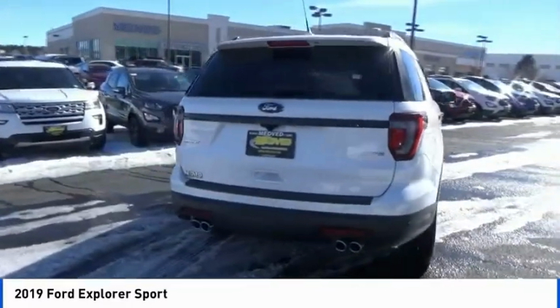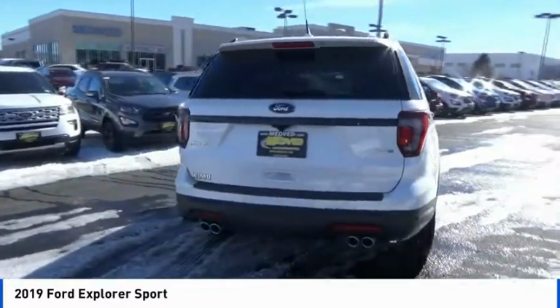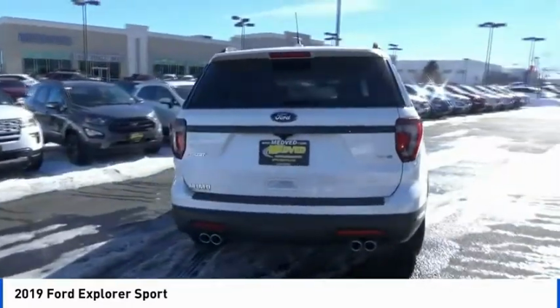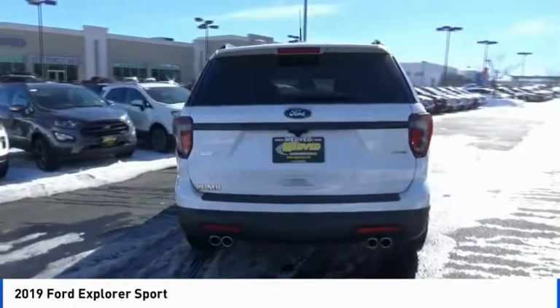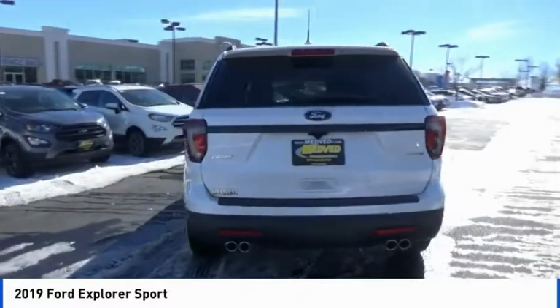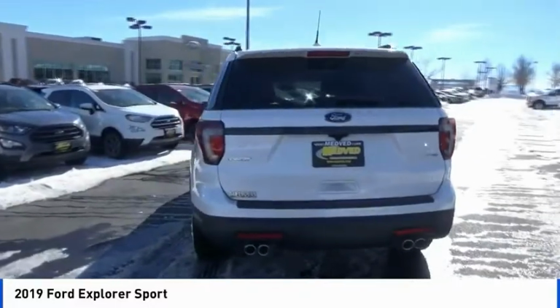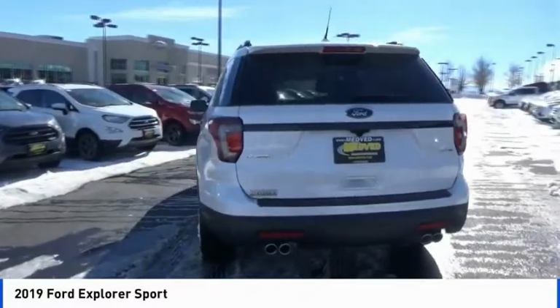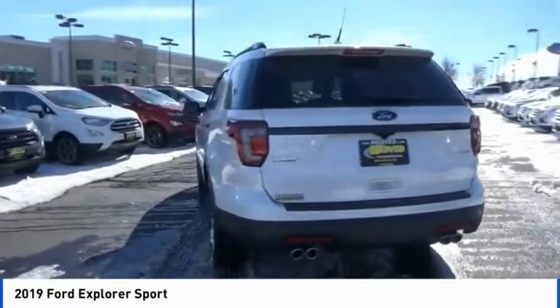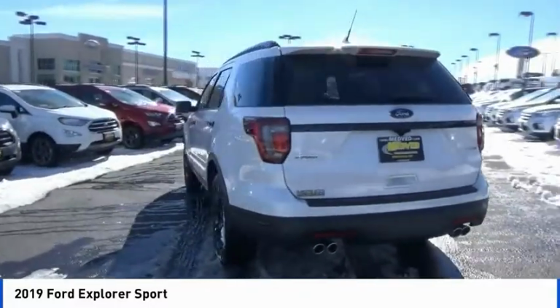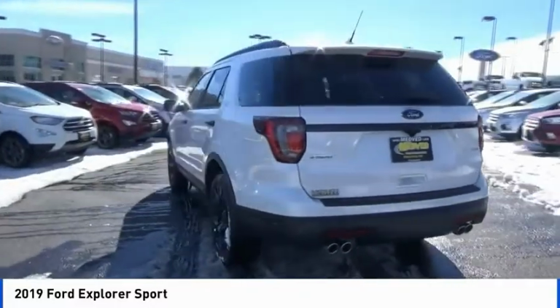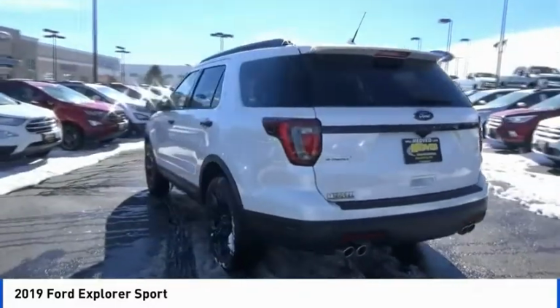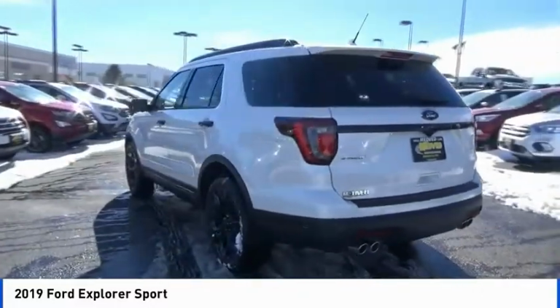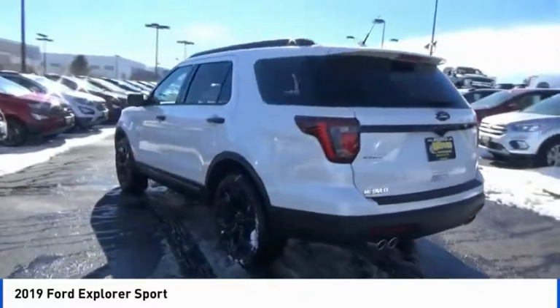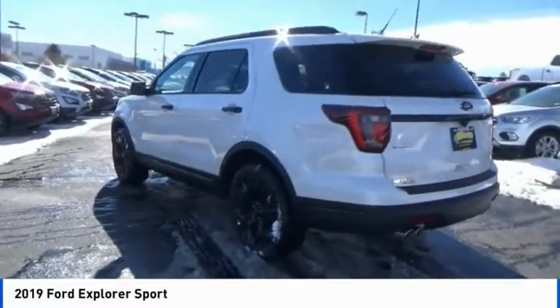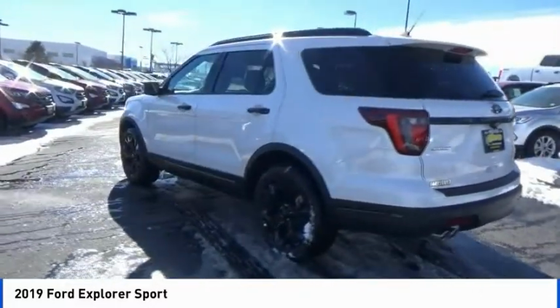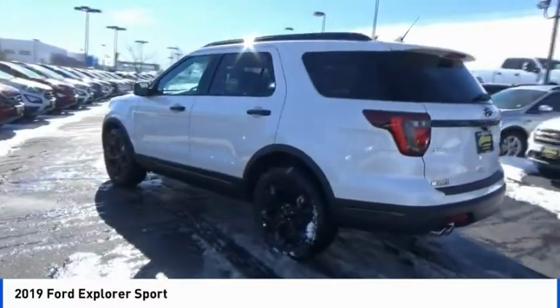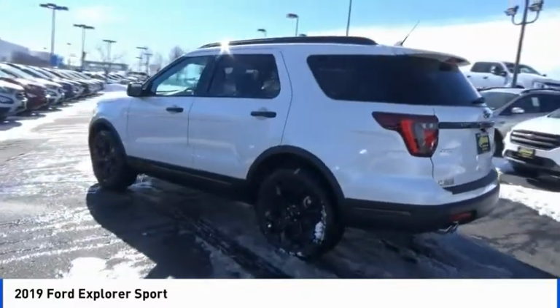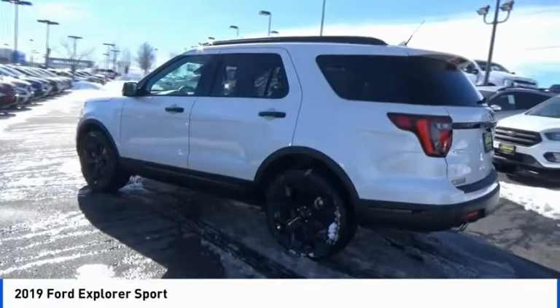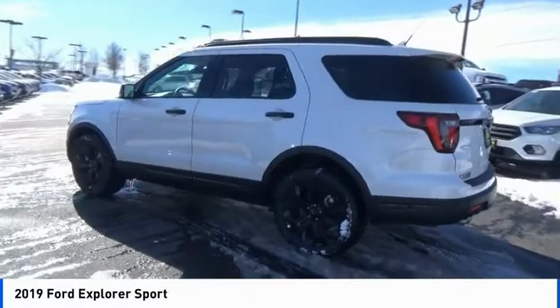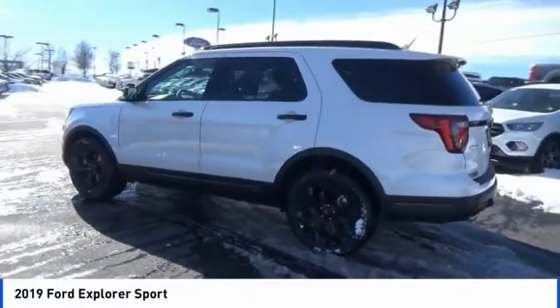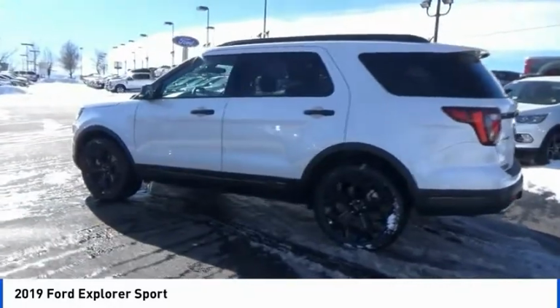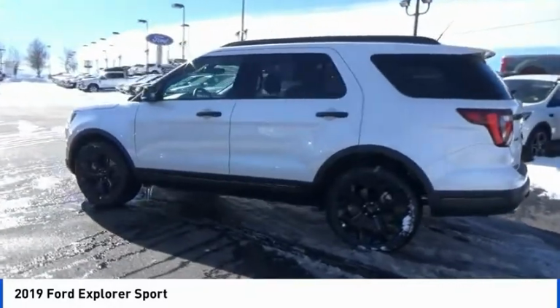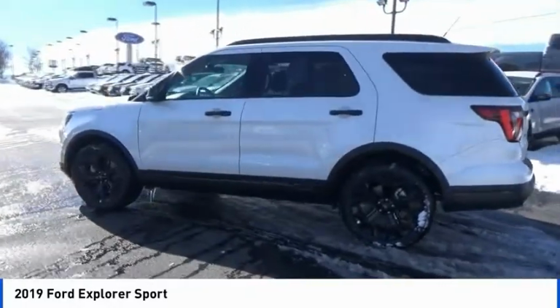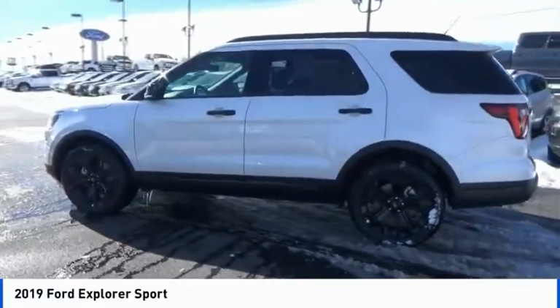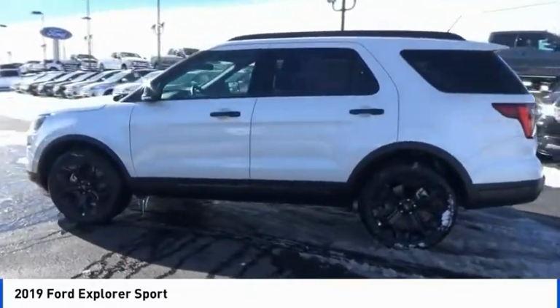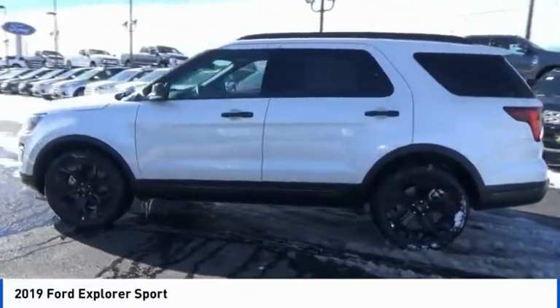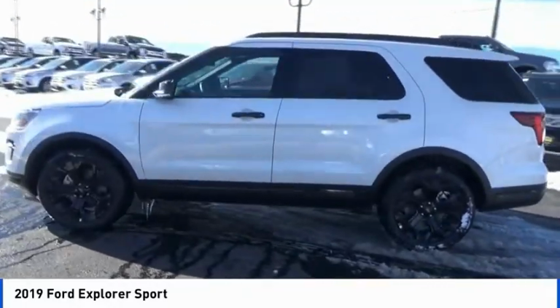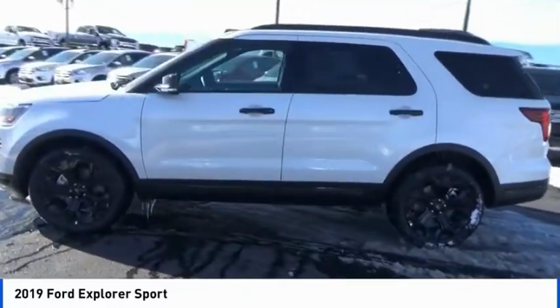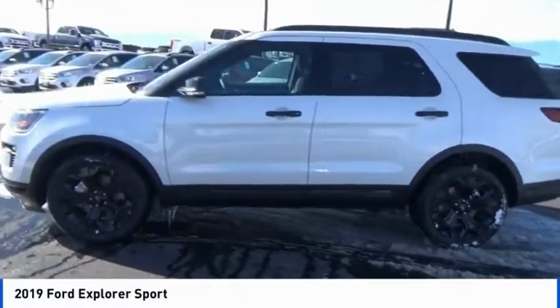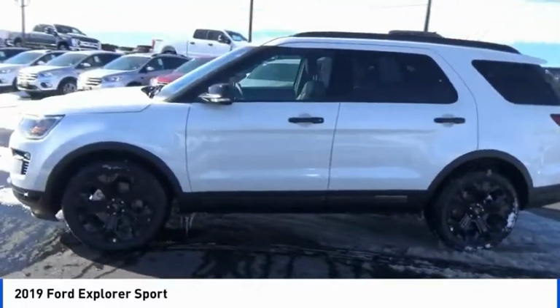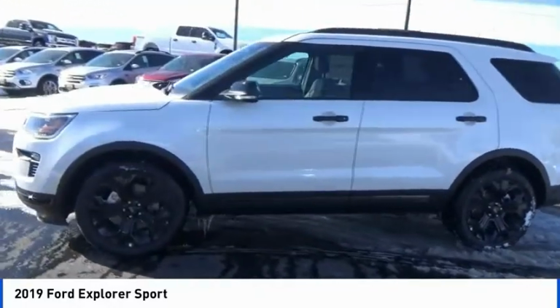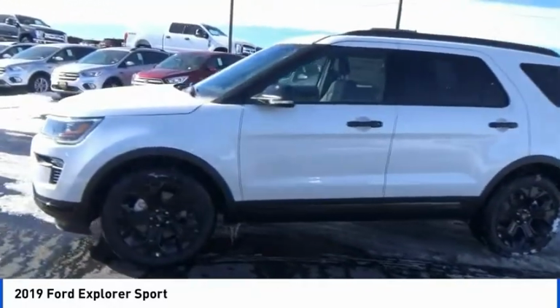Power liftgate, power passenger seat, navigation system, traction control, air conditioning, dual airbags, leather-wrapped steering wheel, power steering, alloy wheels.